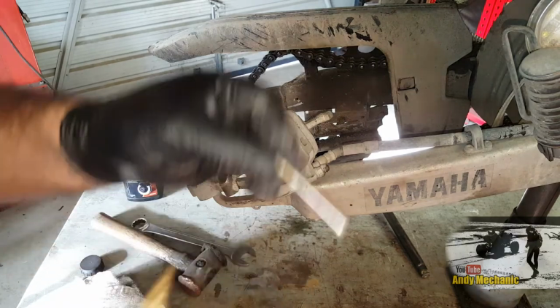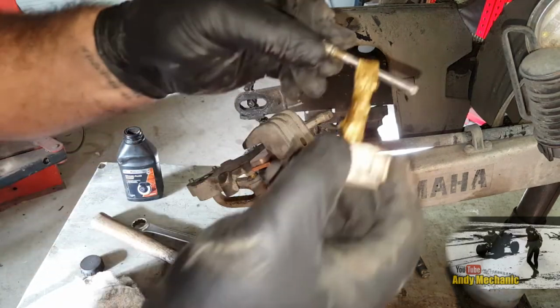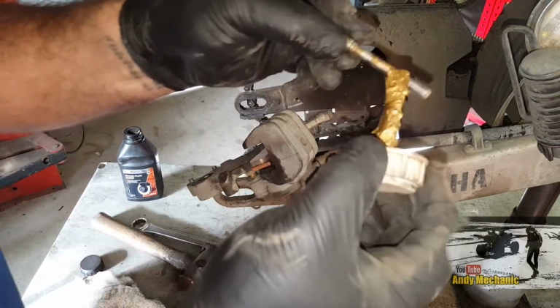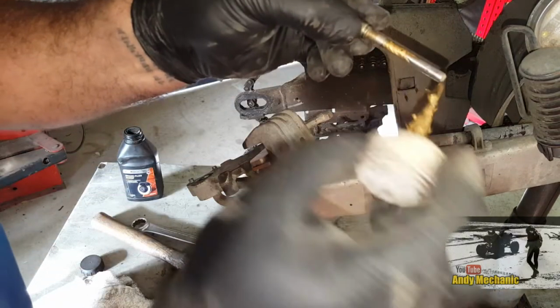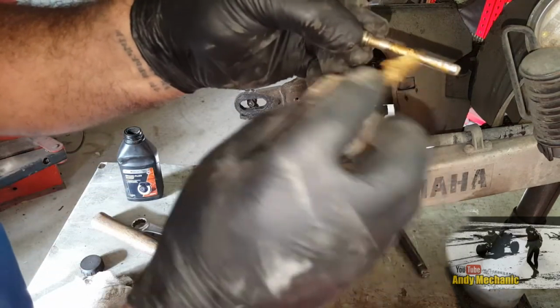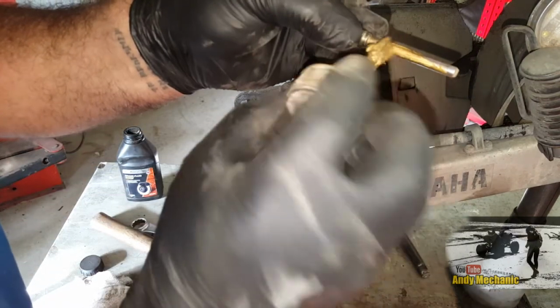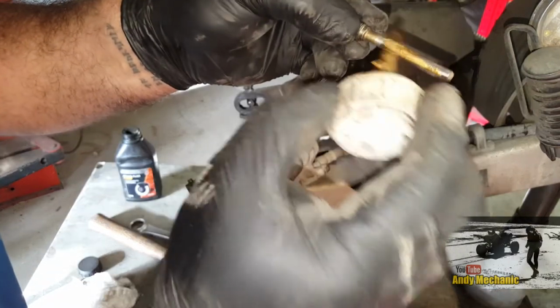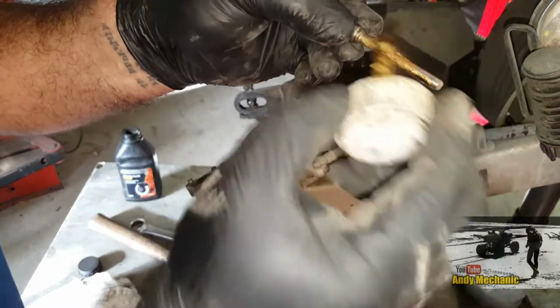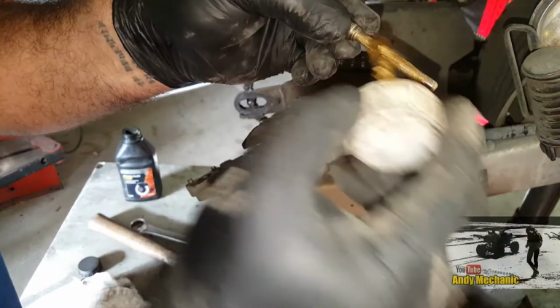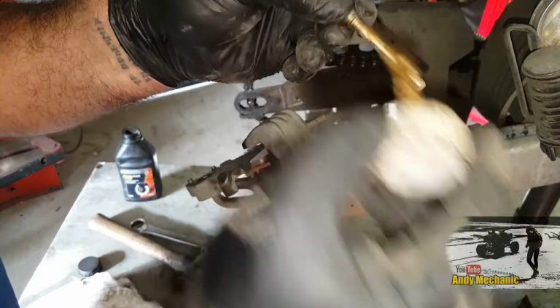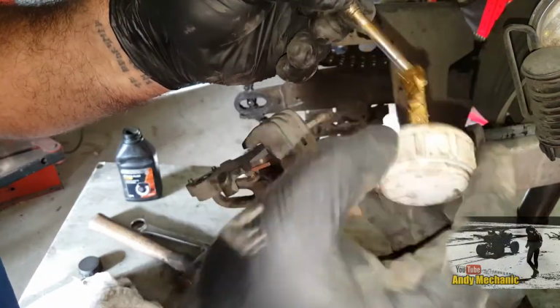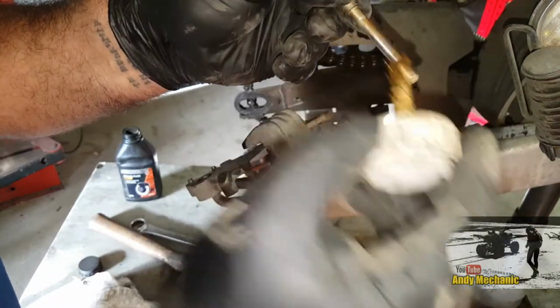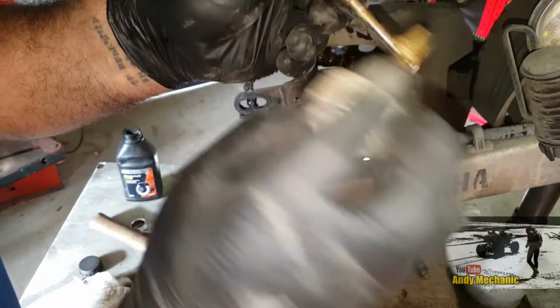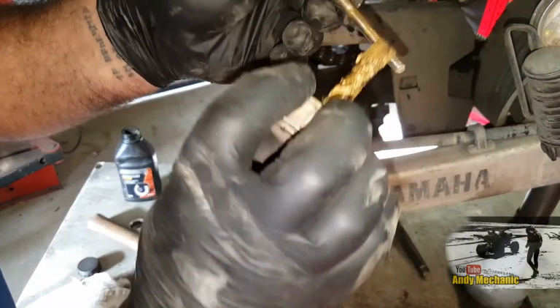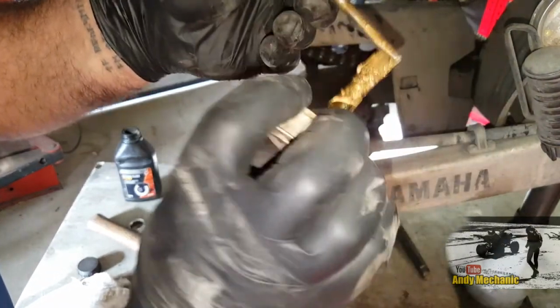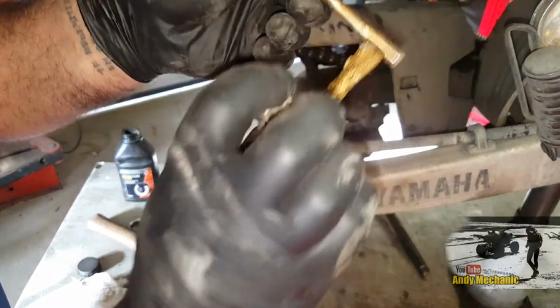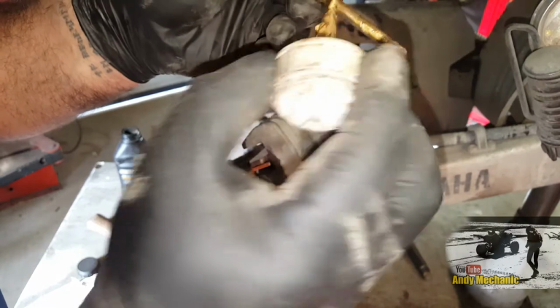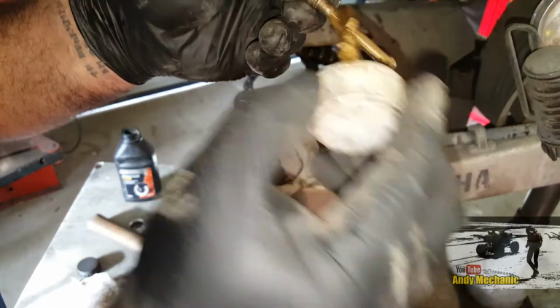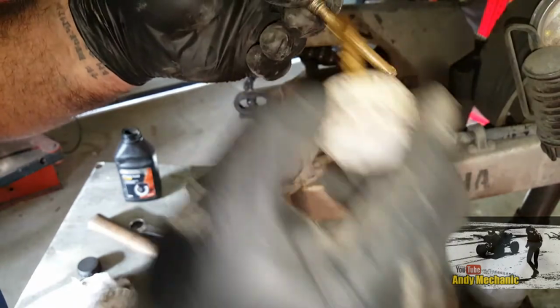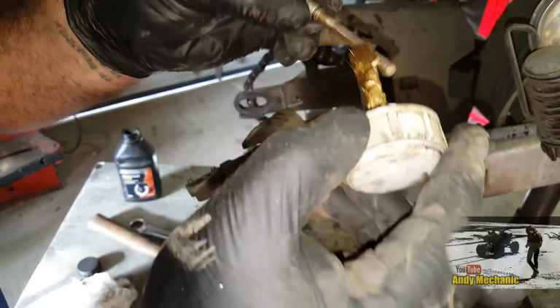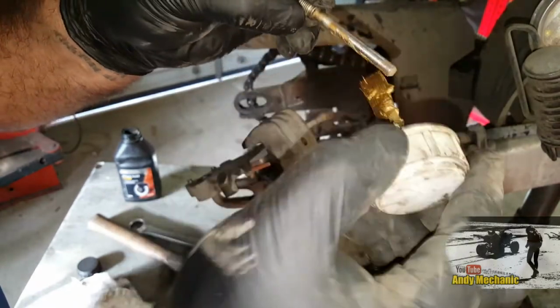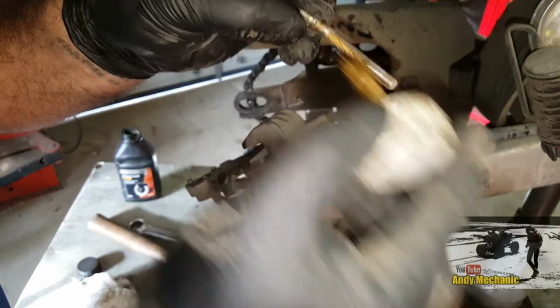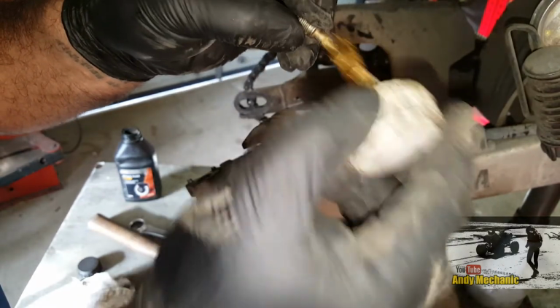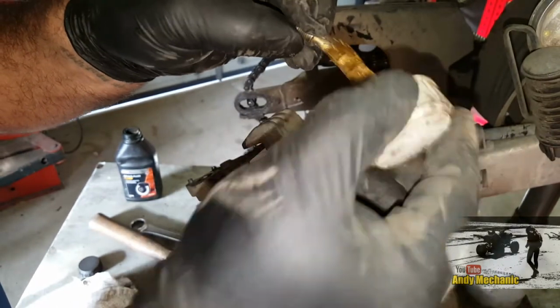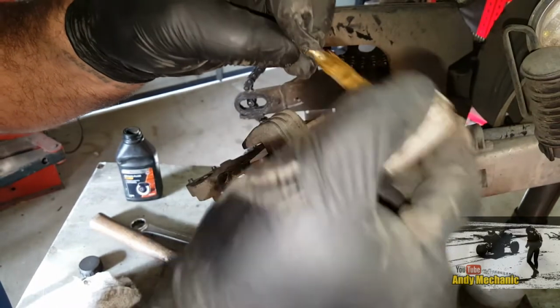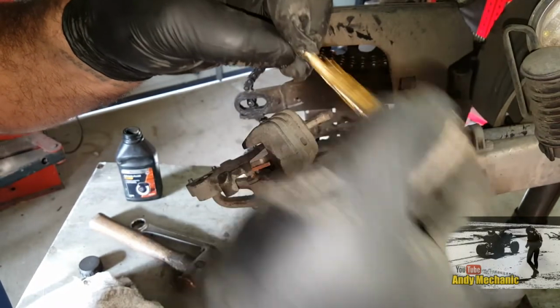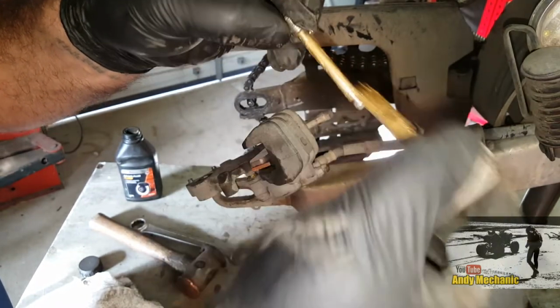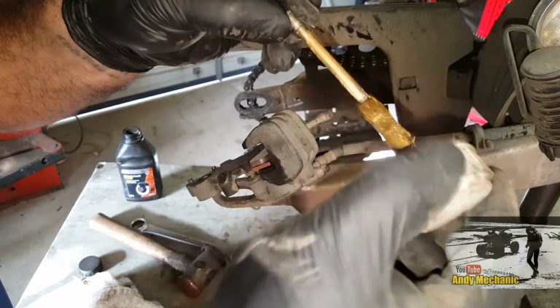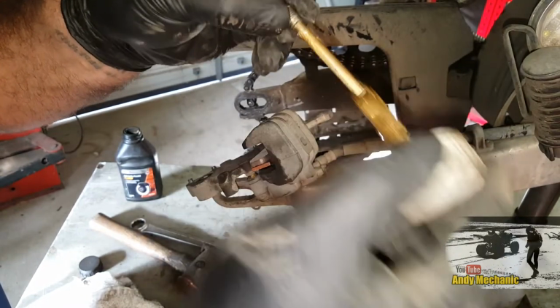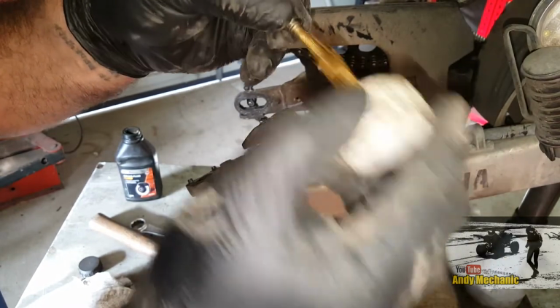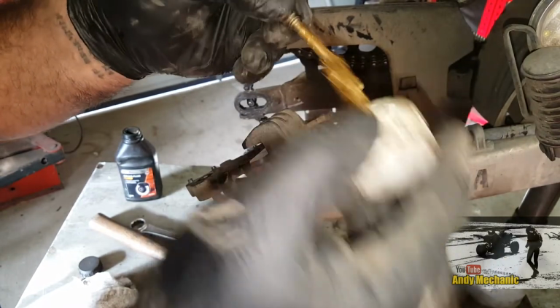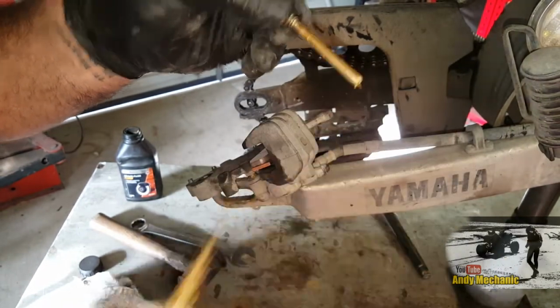With the pins, these have got to be clean and smooth. There's a thin layer of copper paste on there just to help those pads move in and out freely.